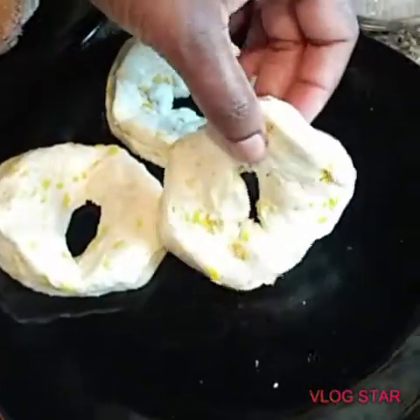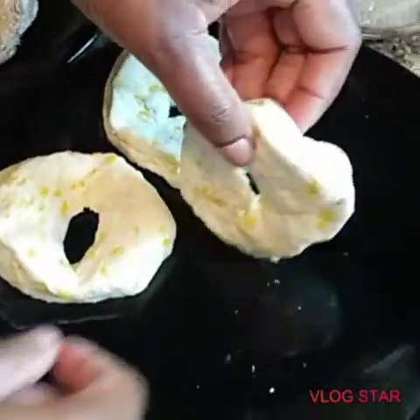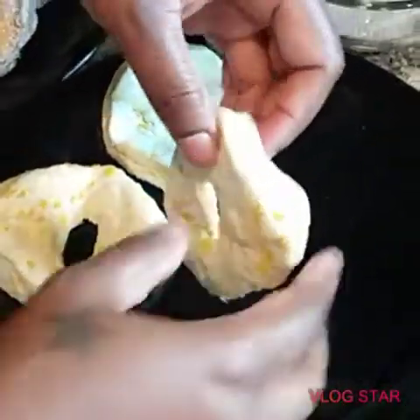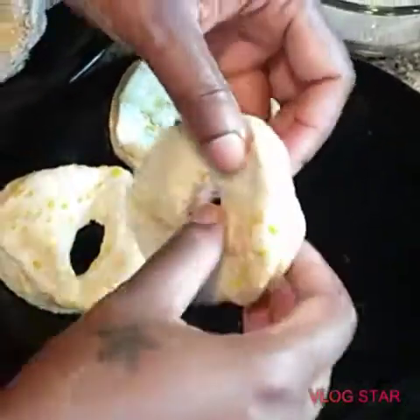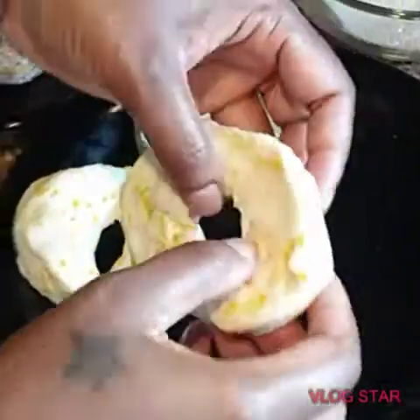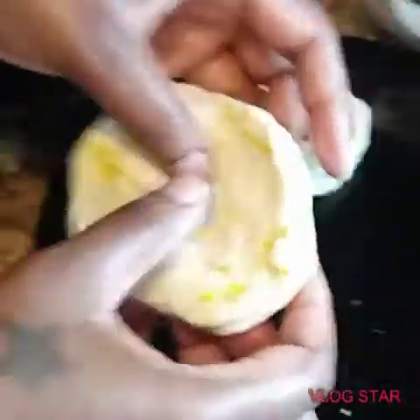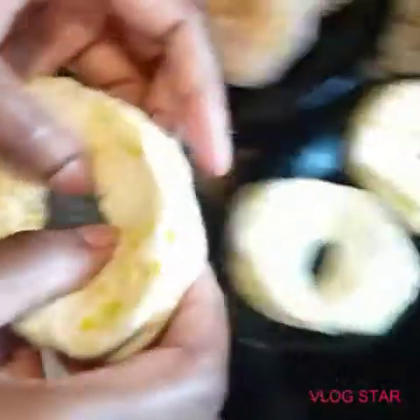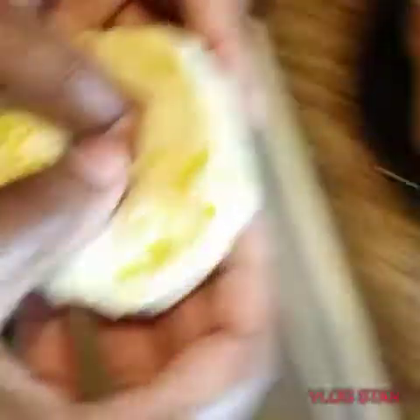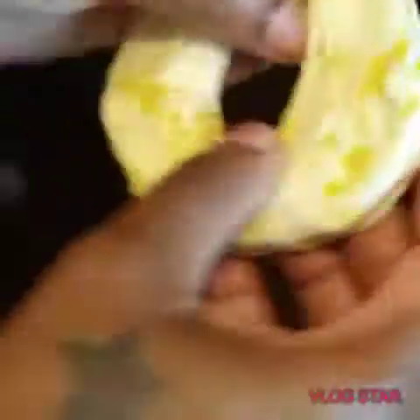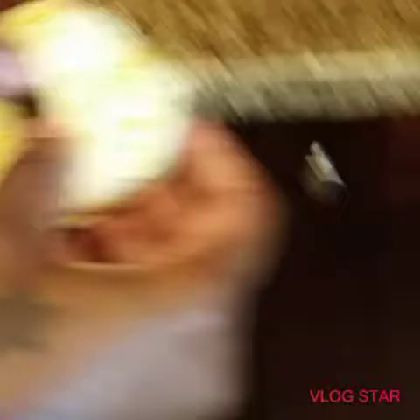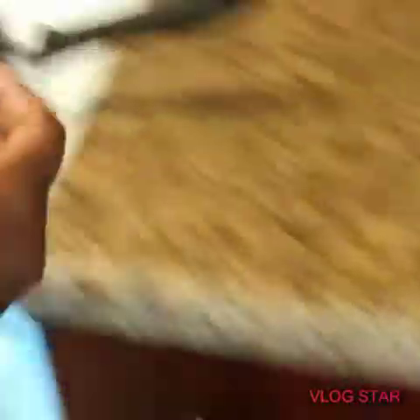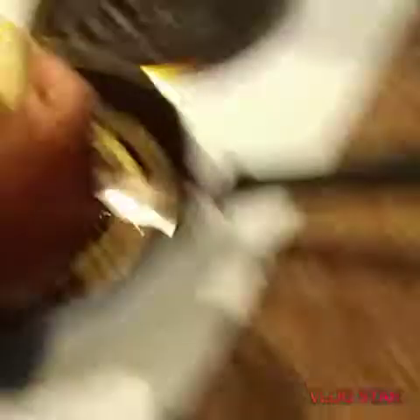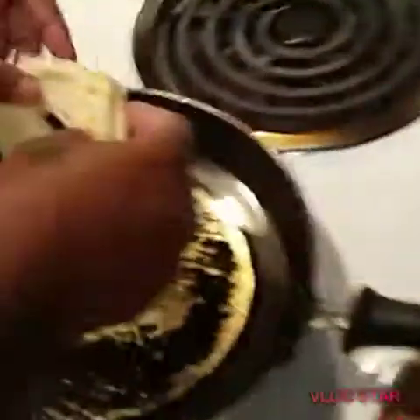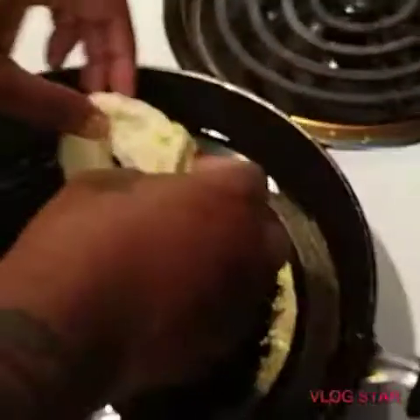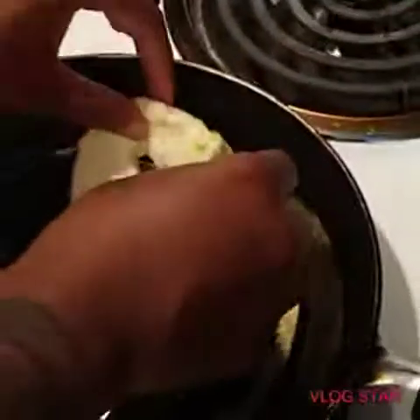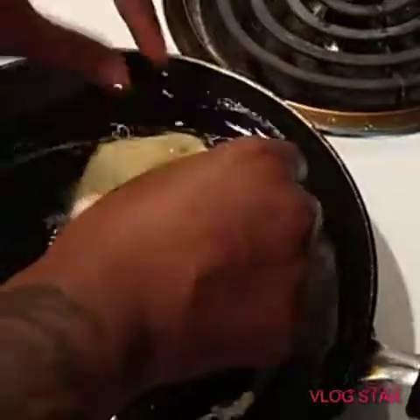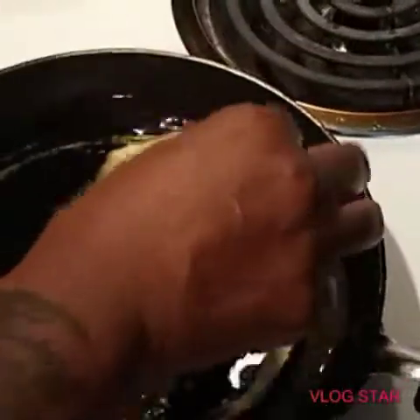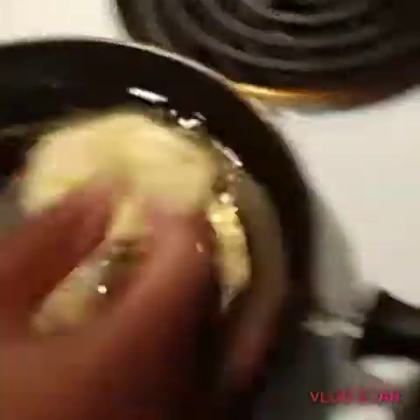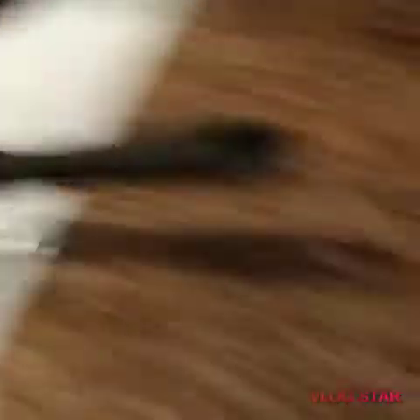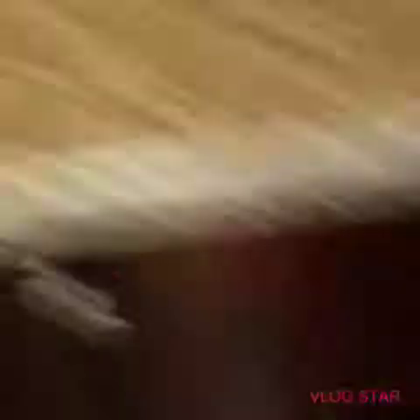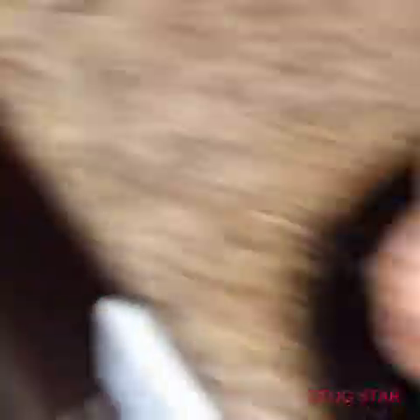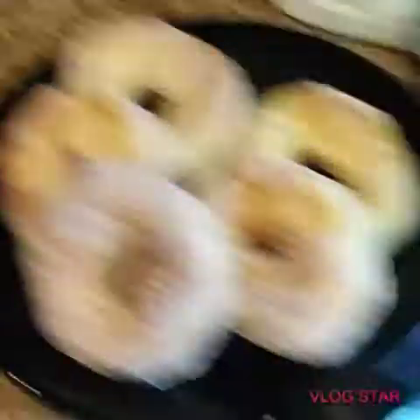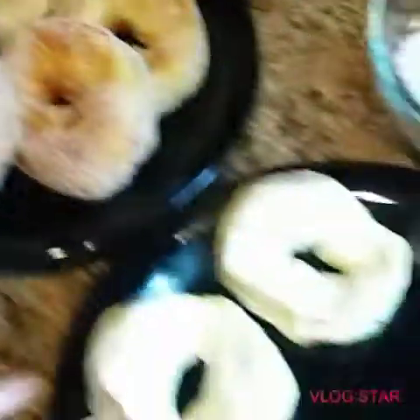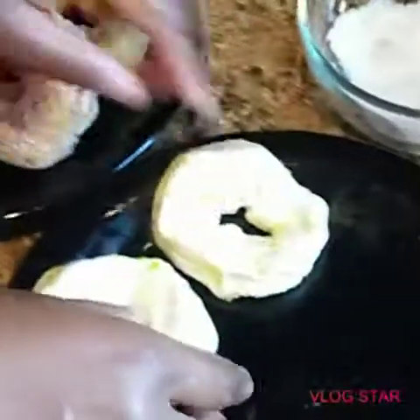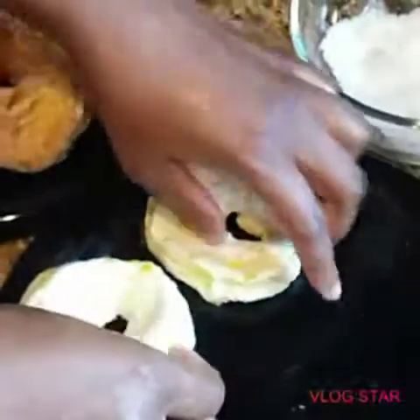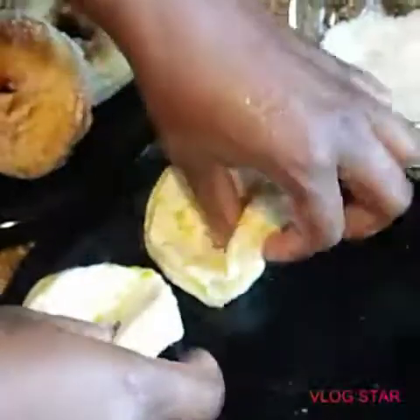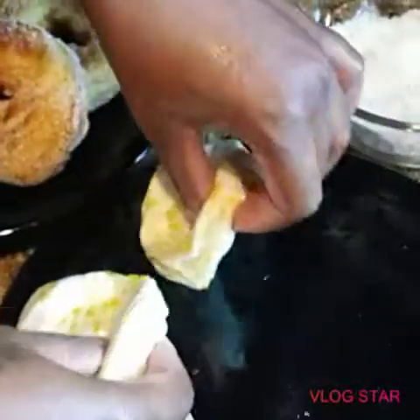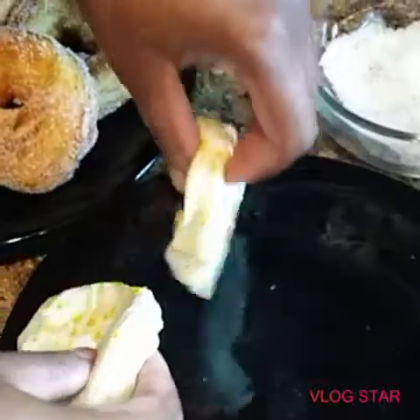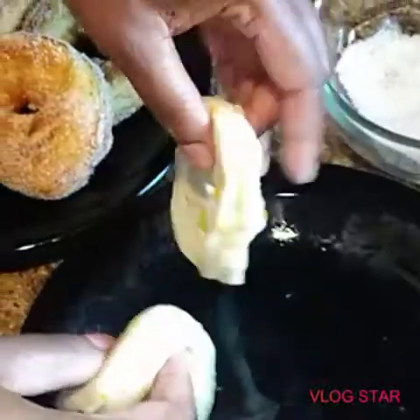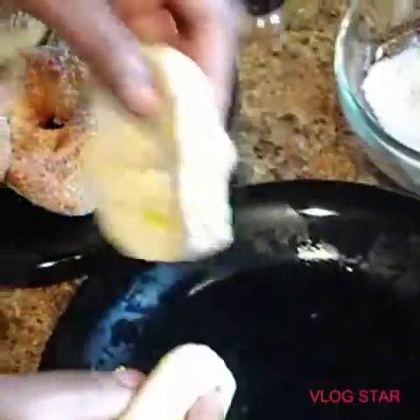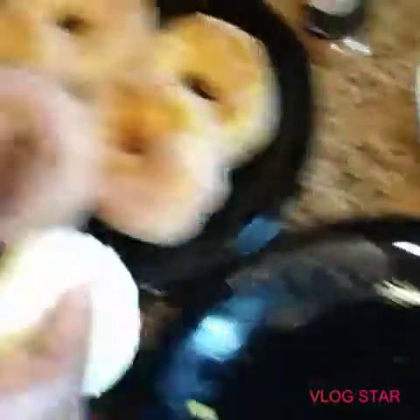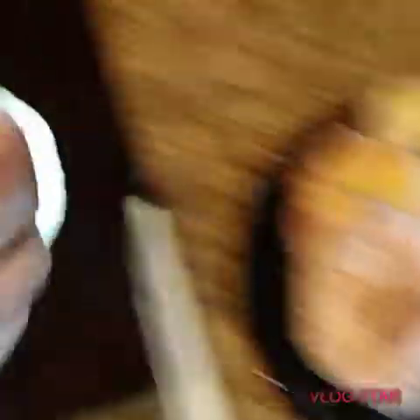Okay guys, so this is the last batch of donuts I'm going to be putting in here. And as you can see, we have some of them already done.